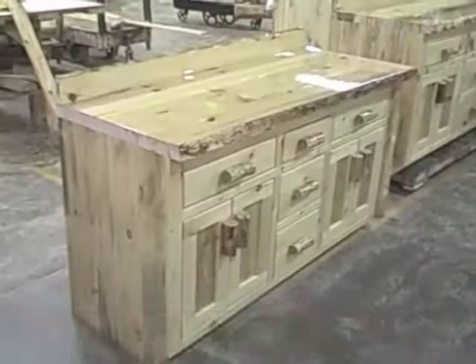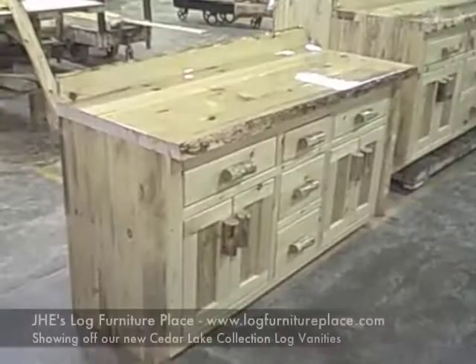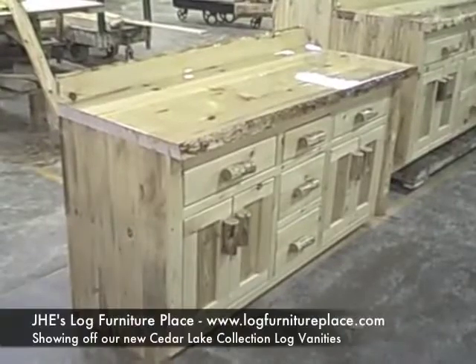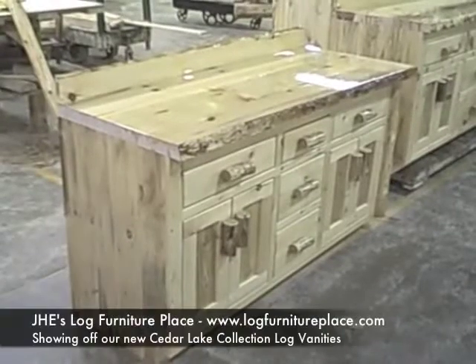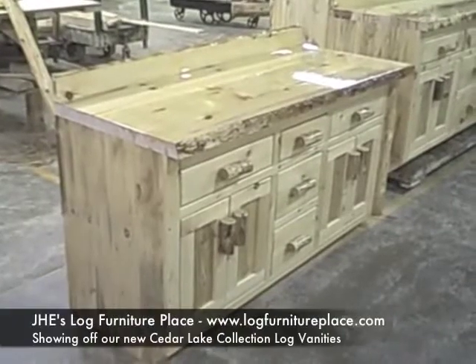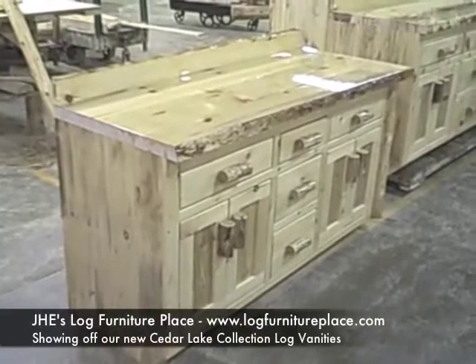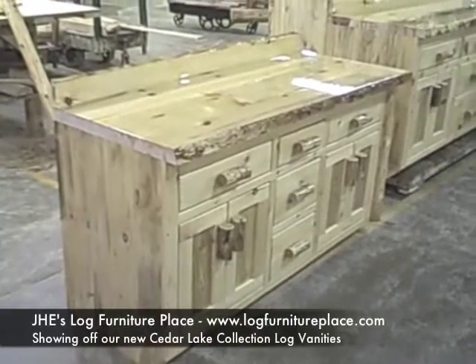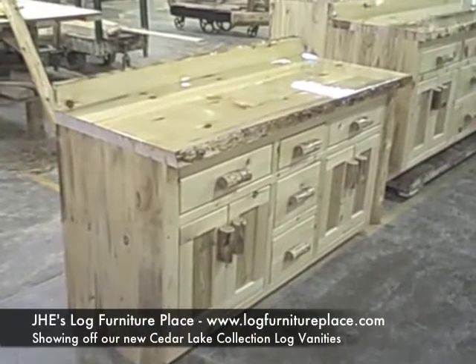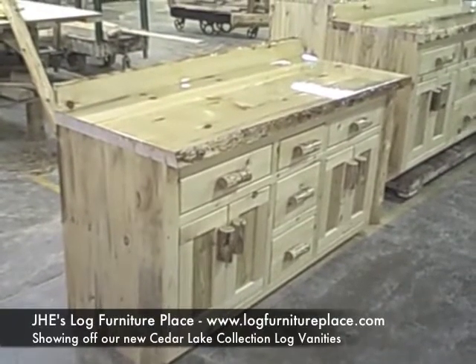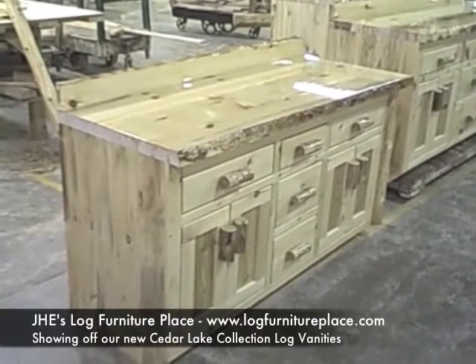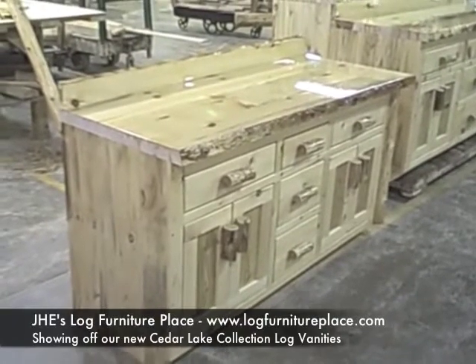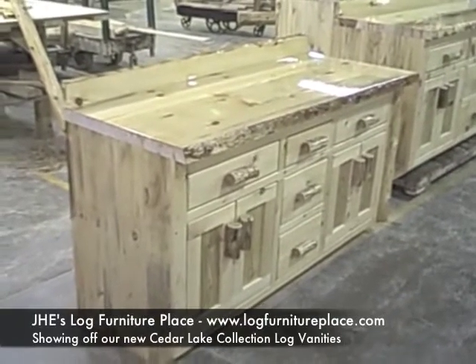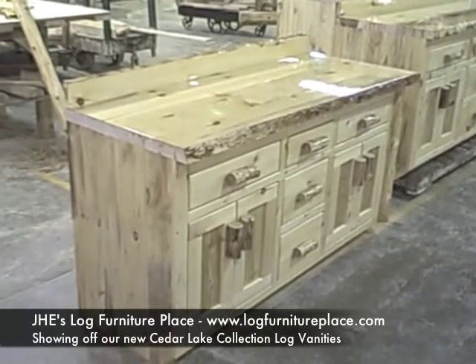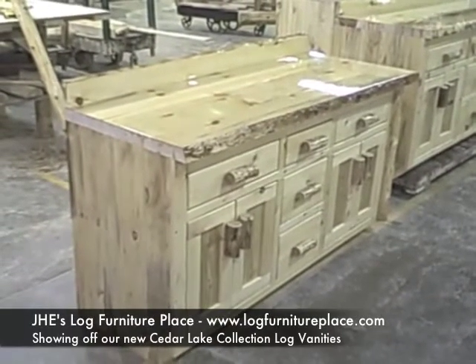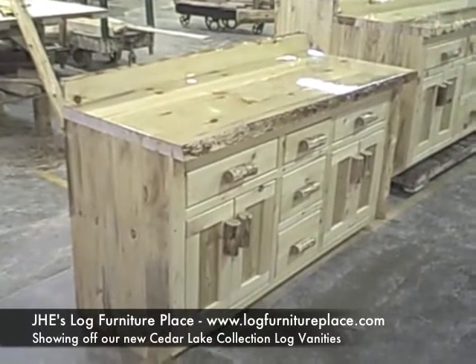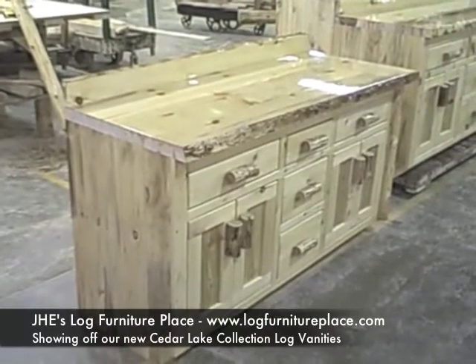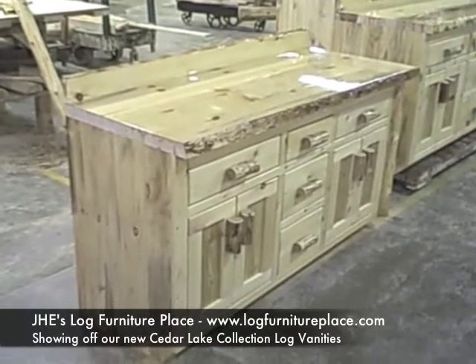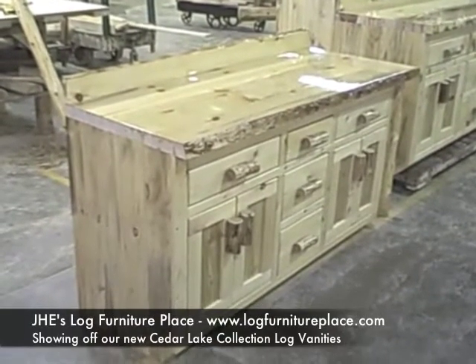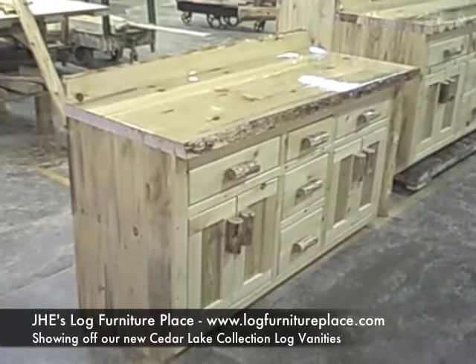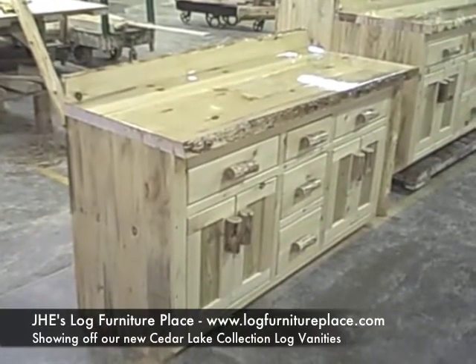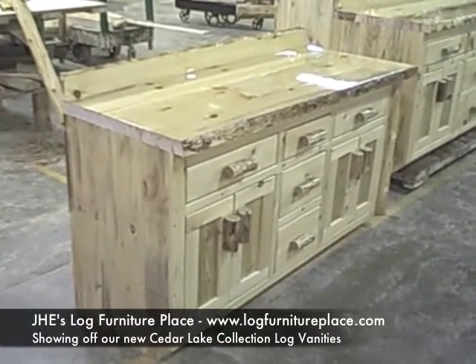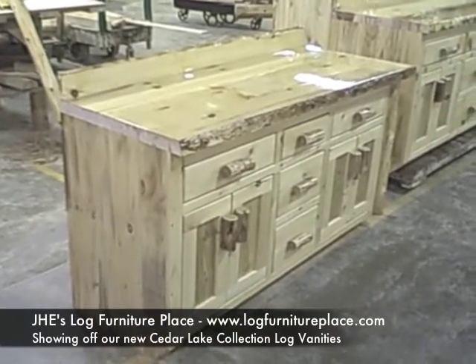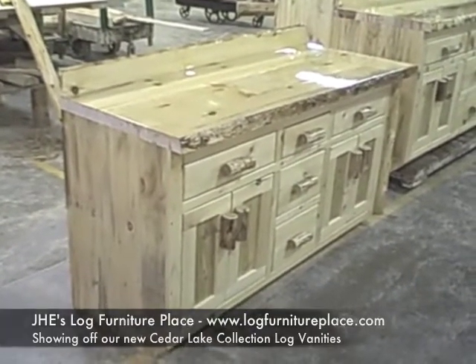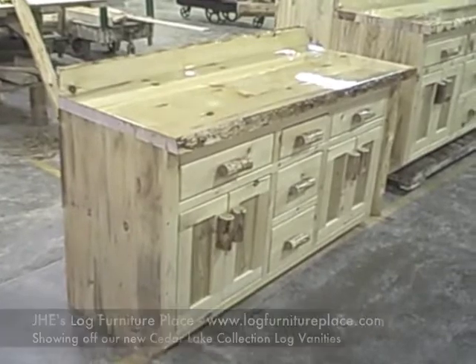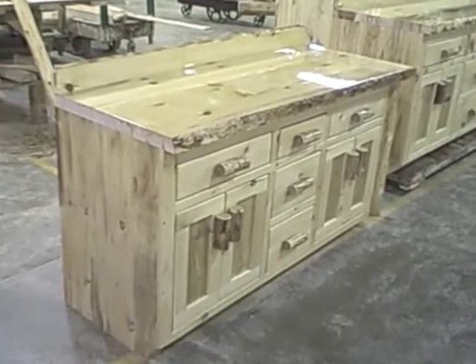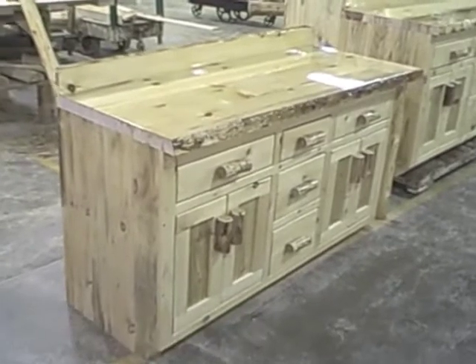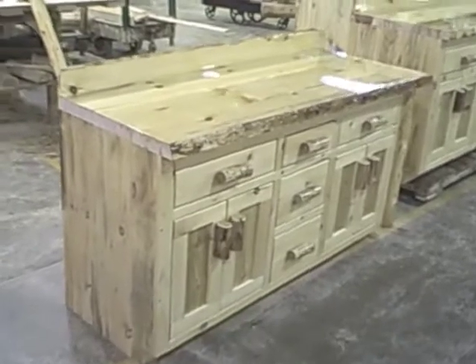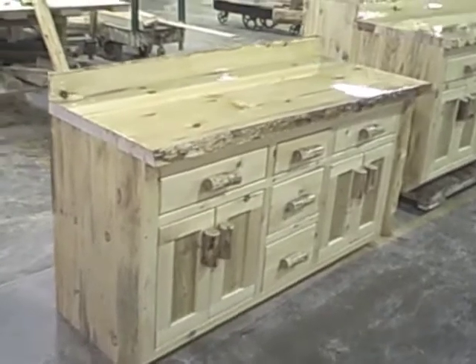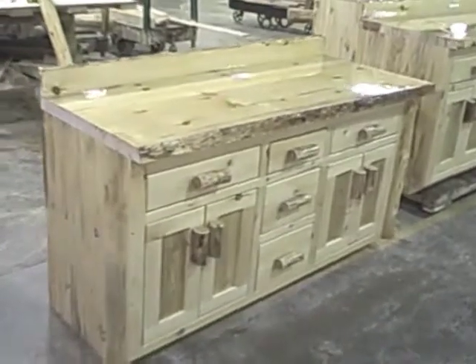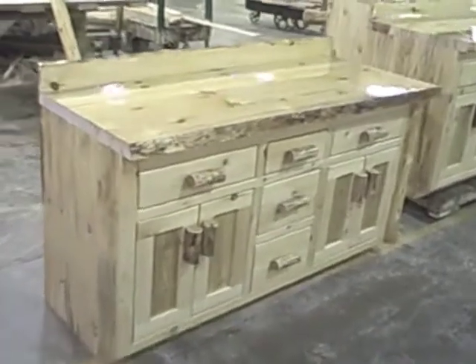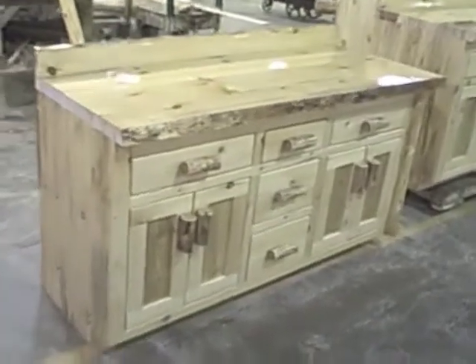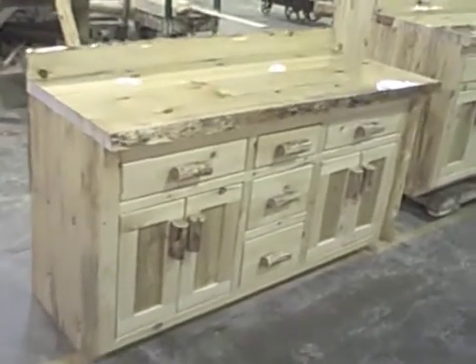Hi, it's Jason from JHE's Log Furniture Place, and today we're going to be taking a look at the Log Bathroom Vanity from our Cedar Lake Collection.